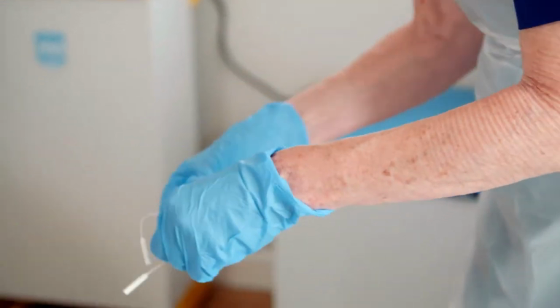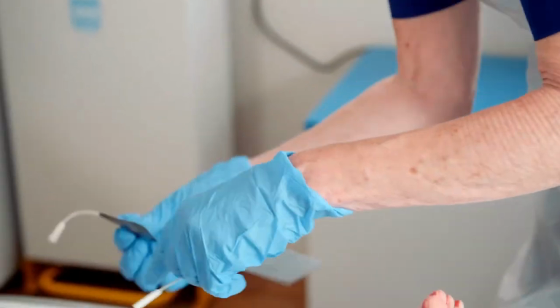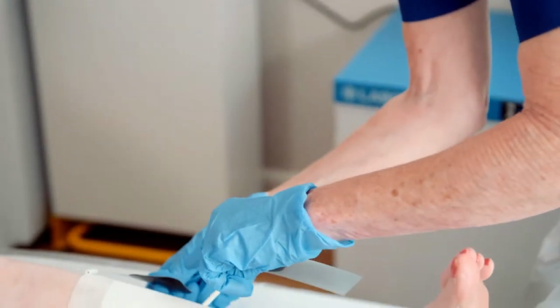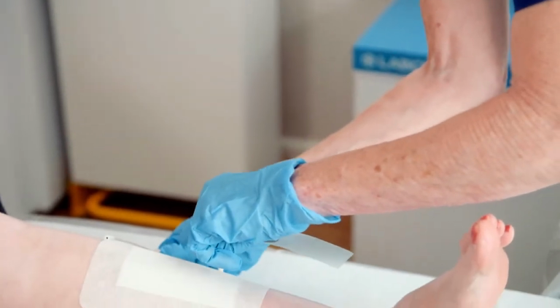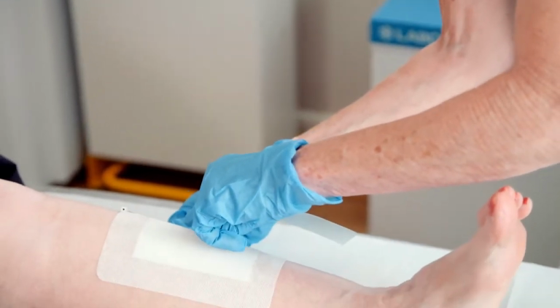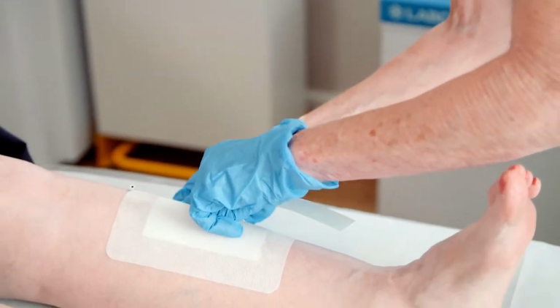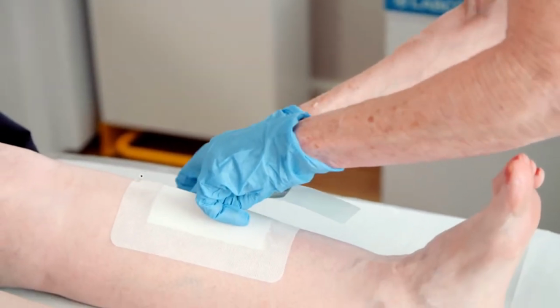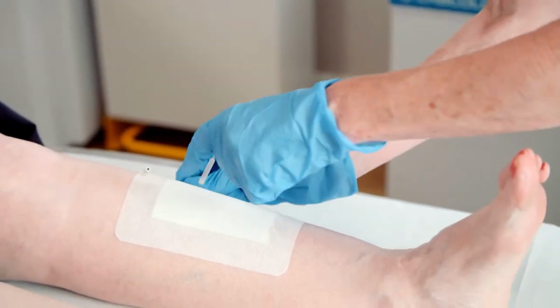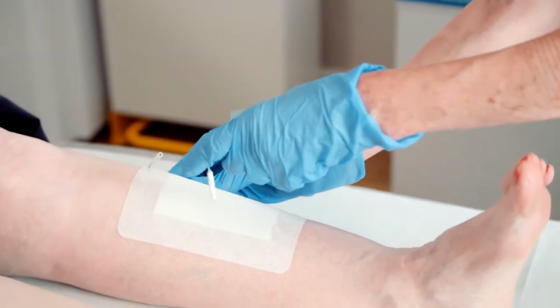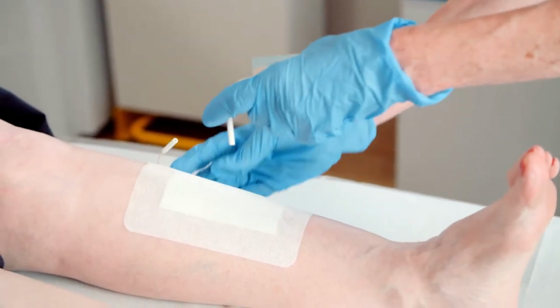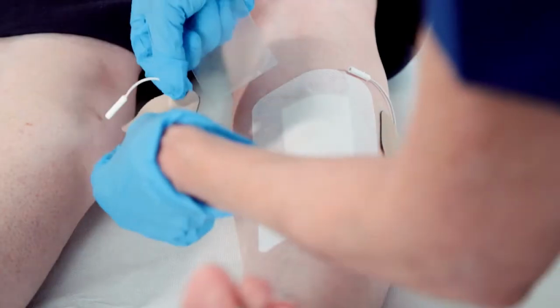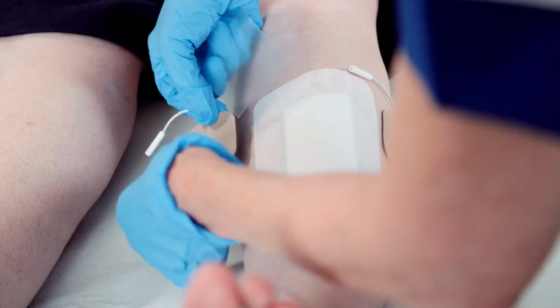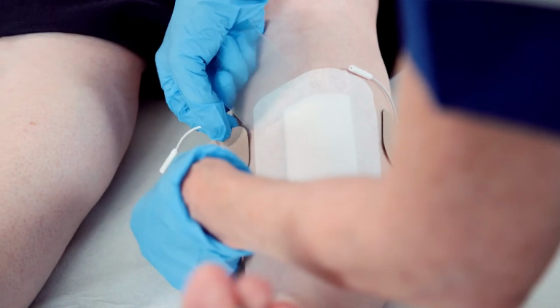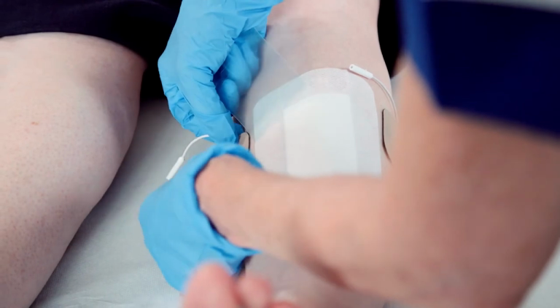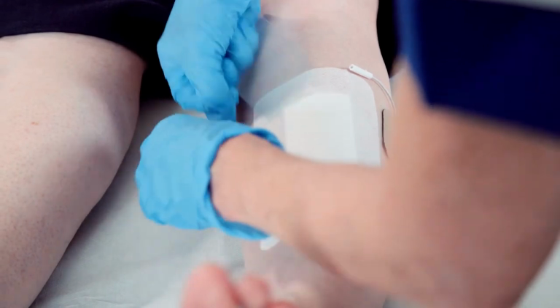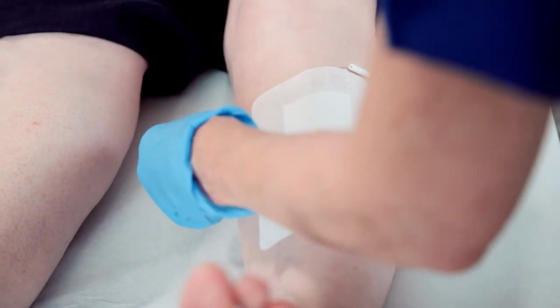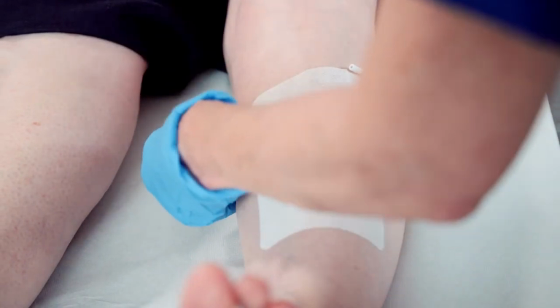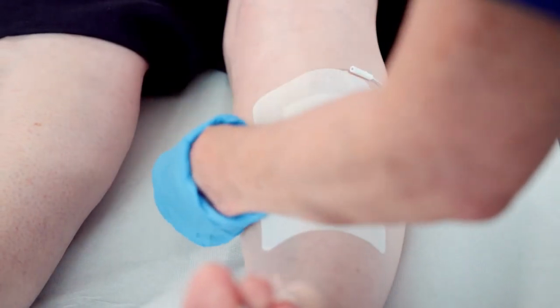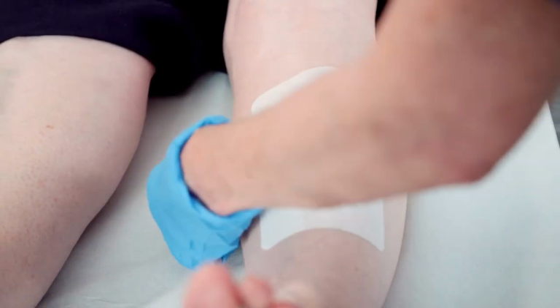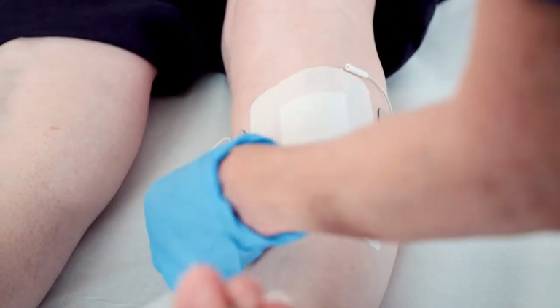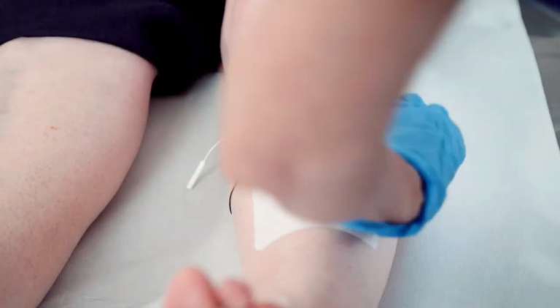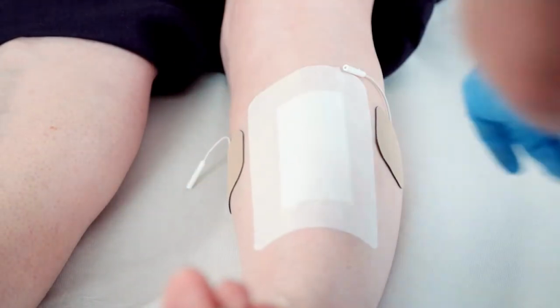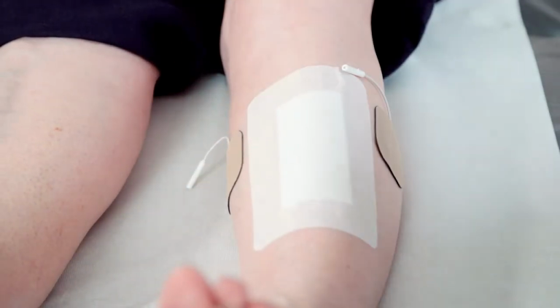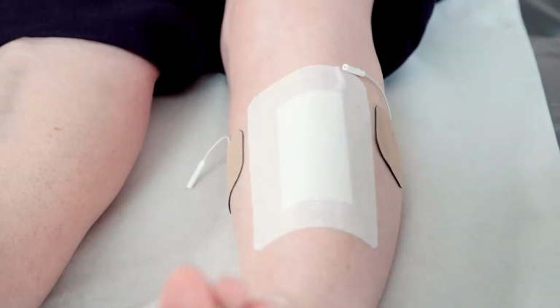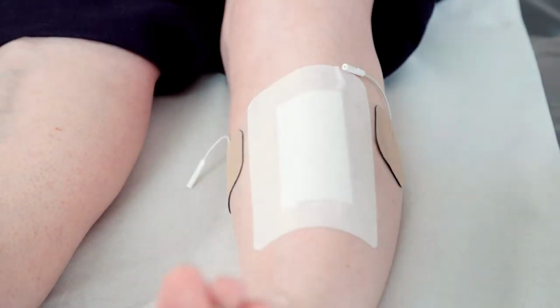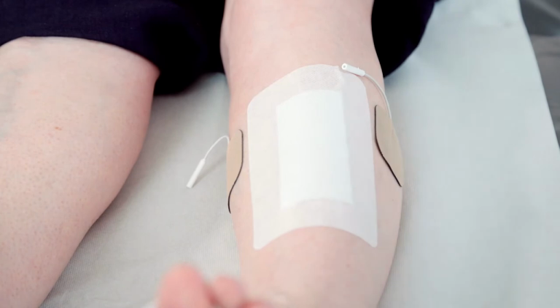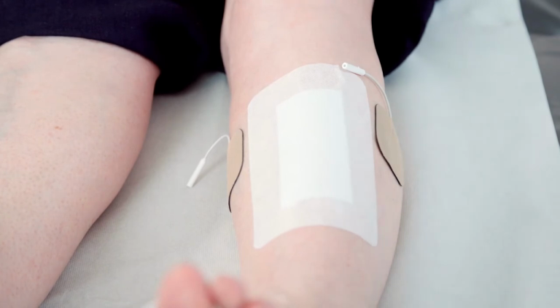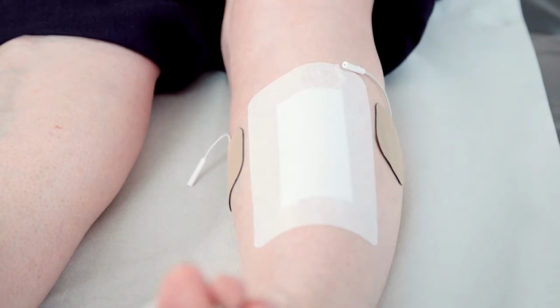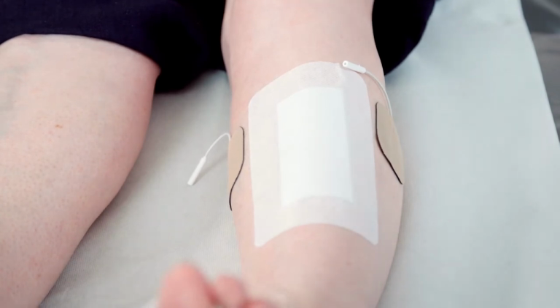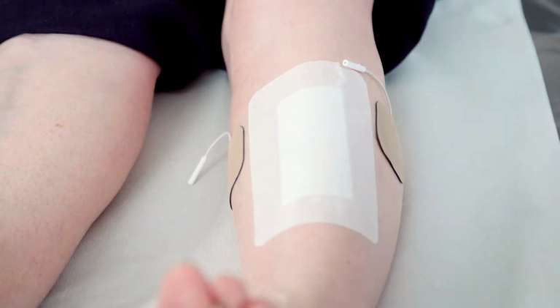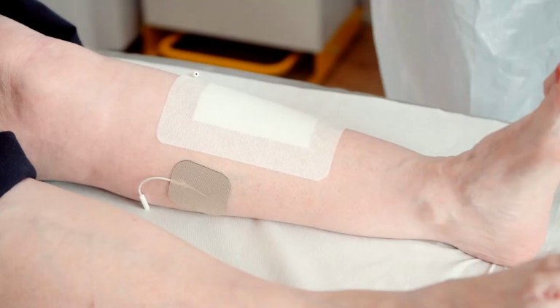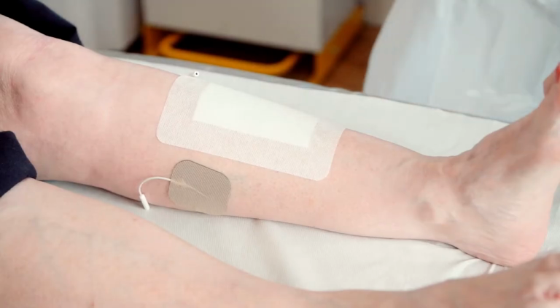Apply the Axel Heal pads as close as possible to the wound site on healthy skin, either side of the wound, but ensure the pads are applied away from the area covered with the primary dressing.